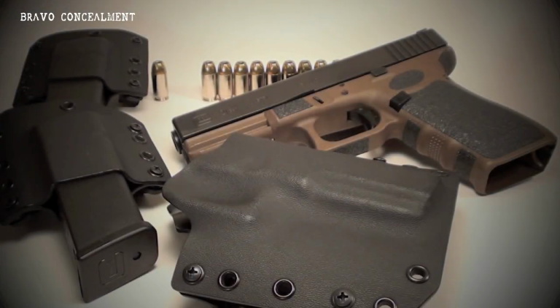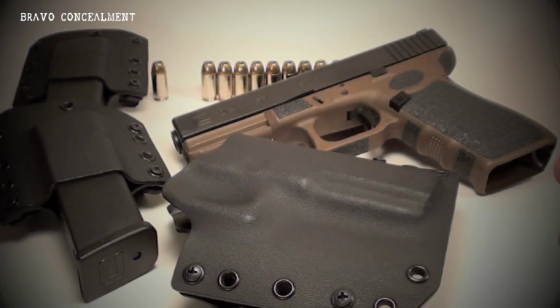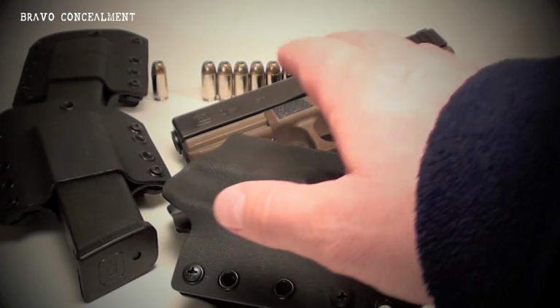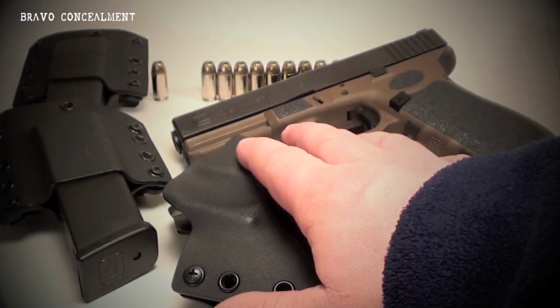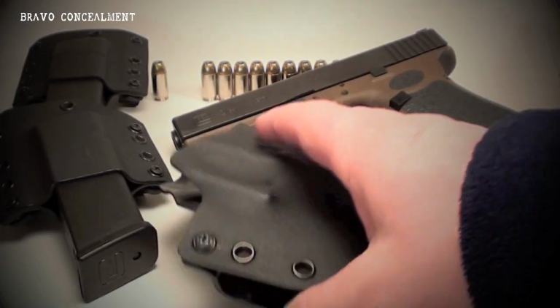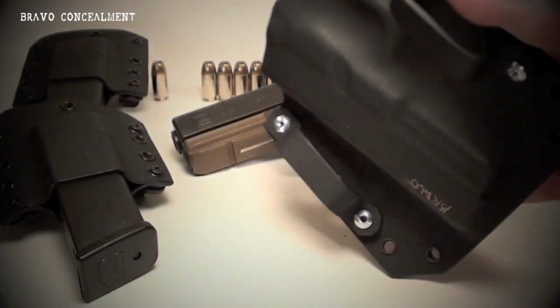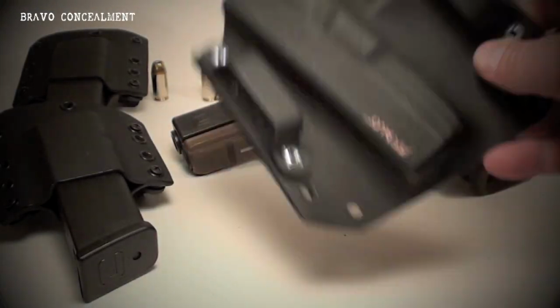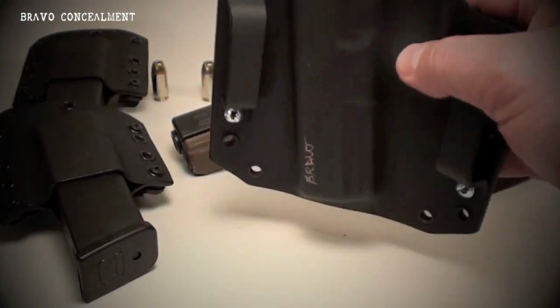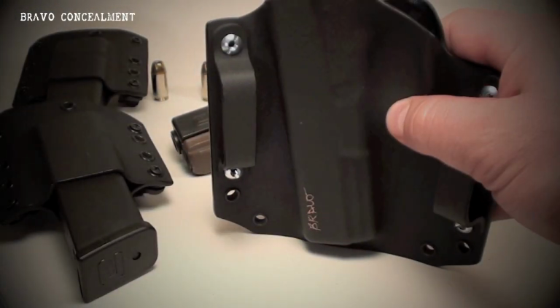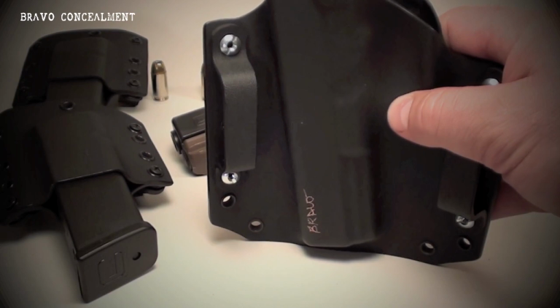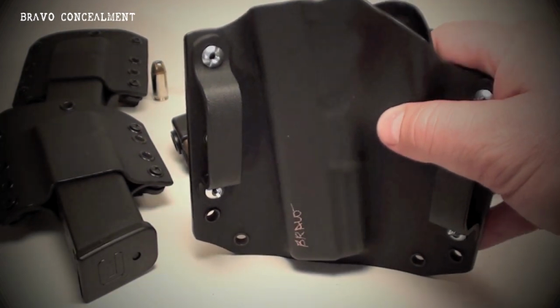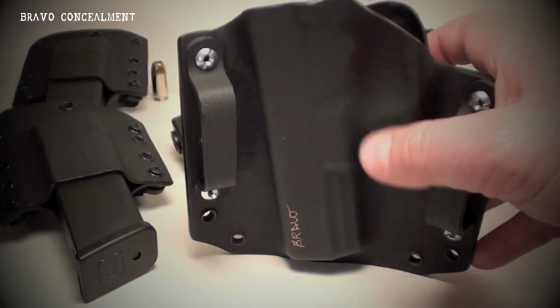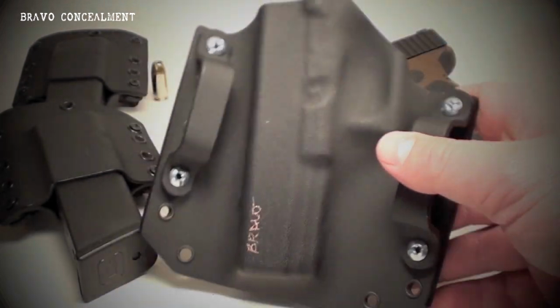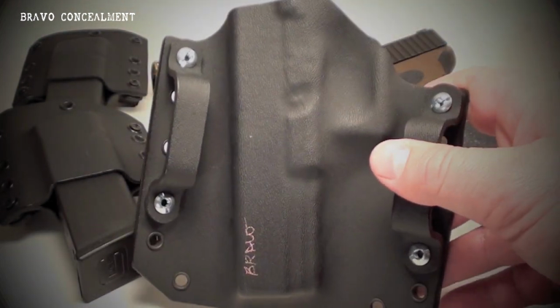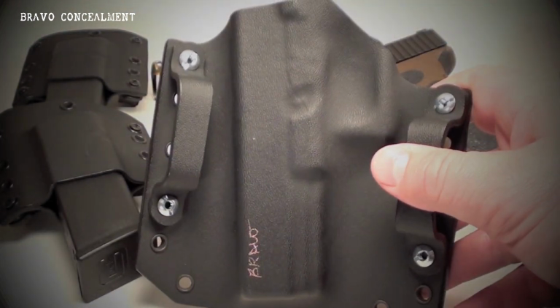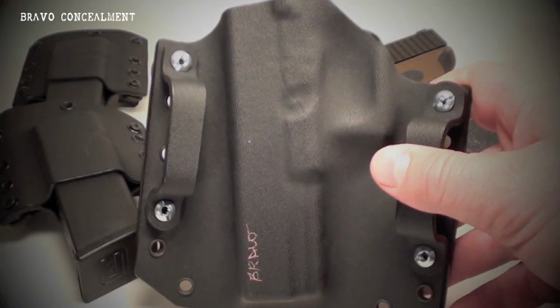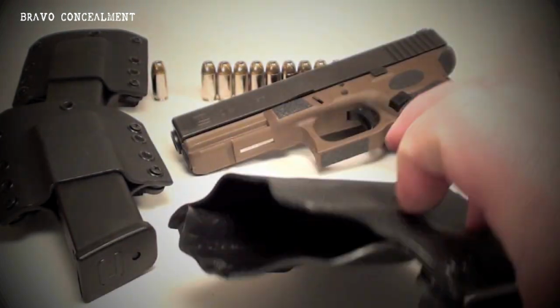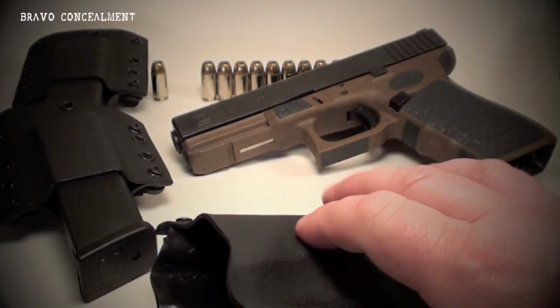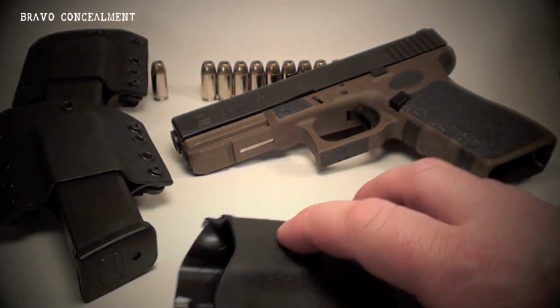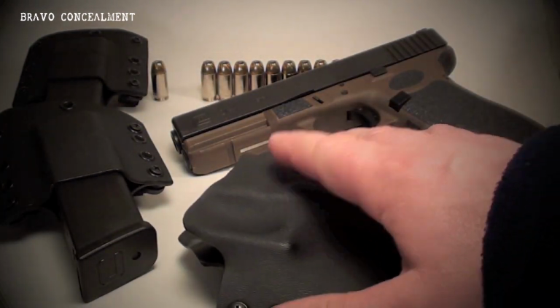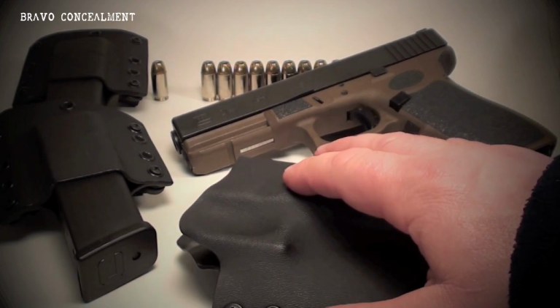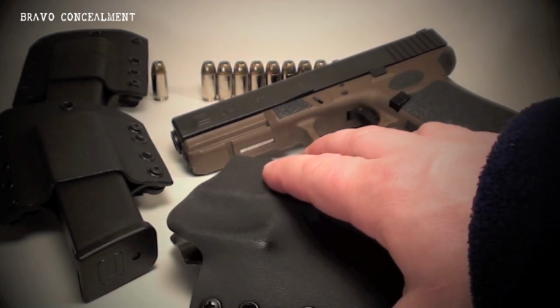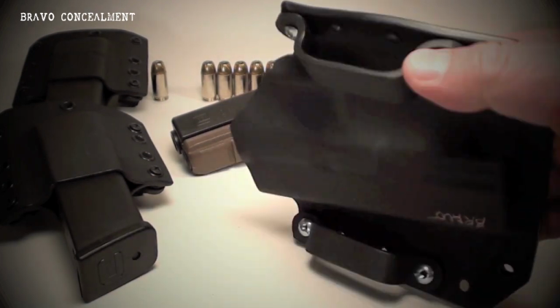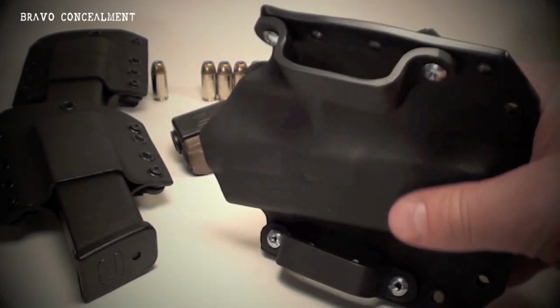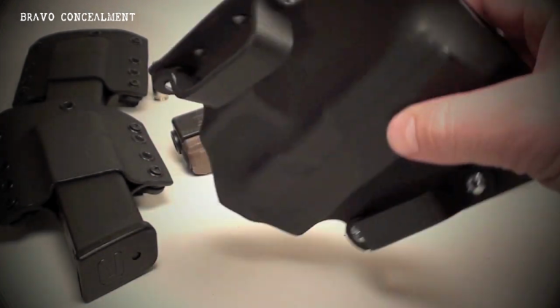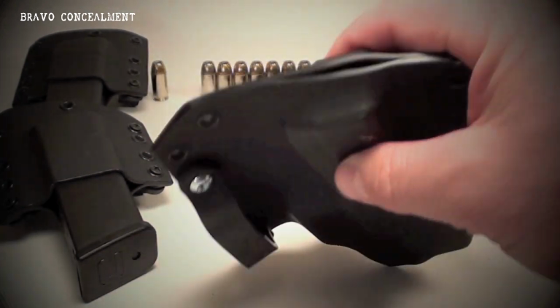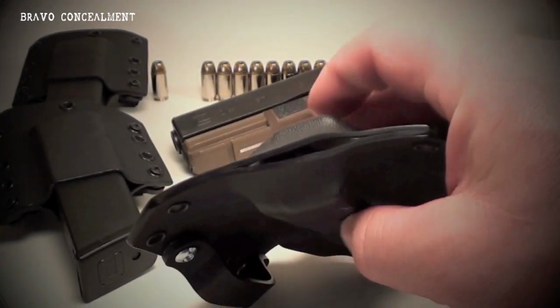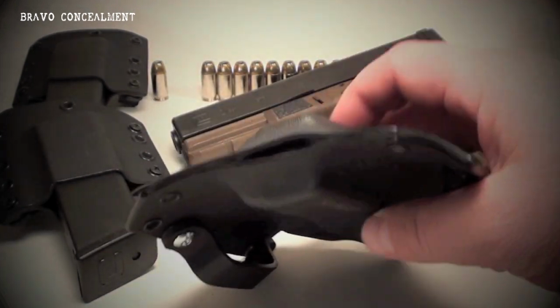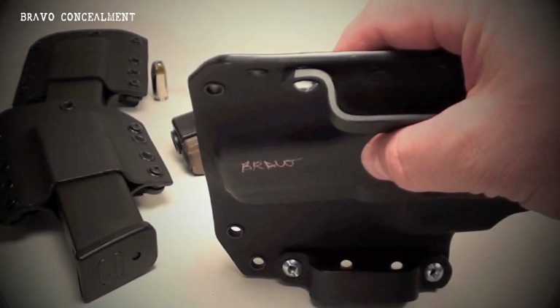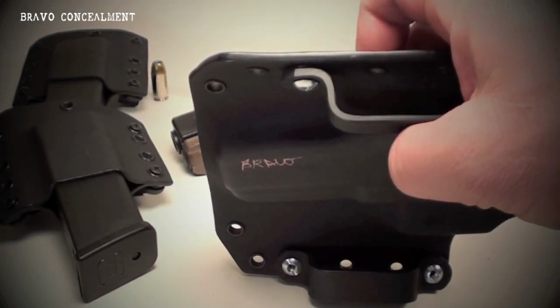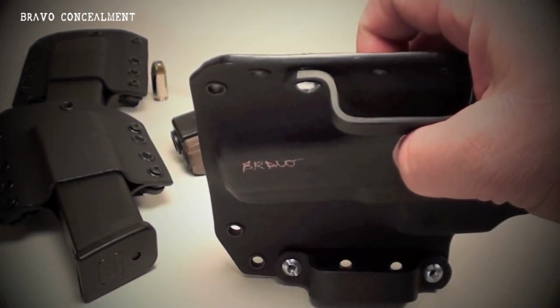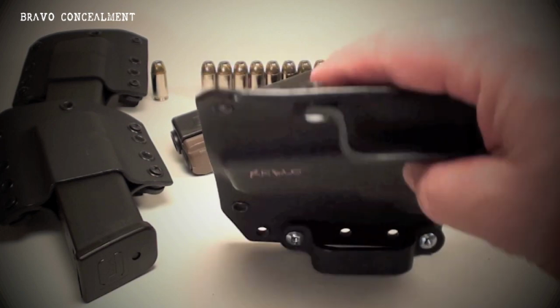Alright guys, hope you're doing well. I just wanted to do a review on the holster I've been wearing for the last few months. Picked this up from Bravo Concealment. Really impressed guys — the quality, the finish on the holster is incredible. Really, really impressed with this thing.